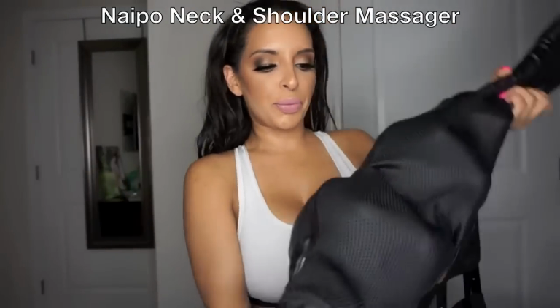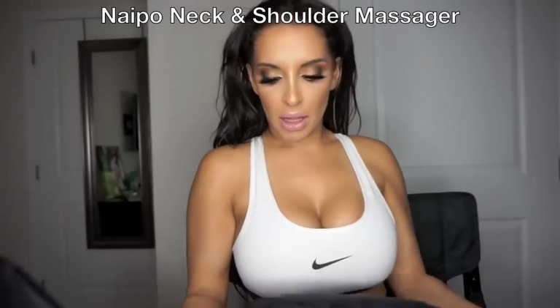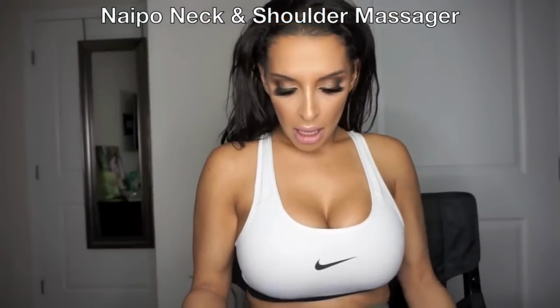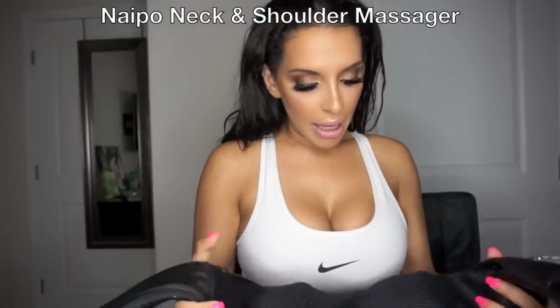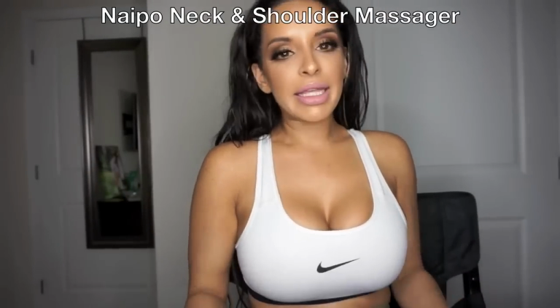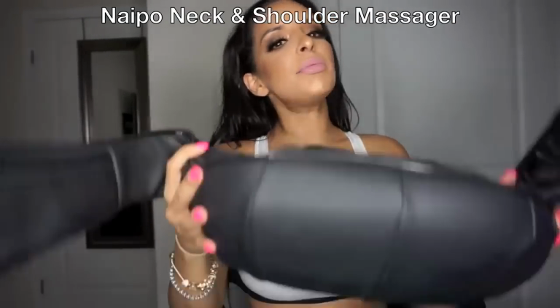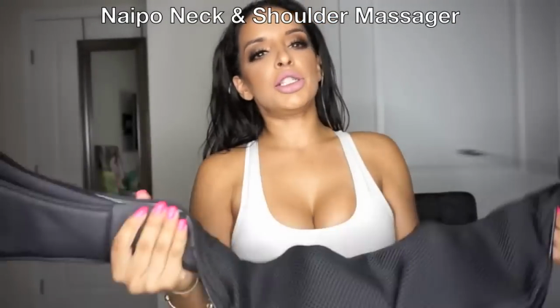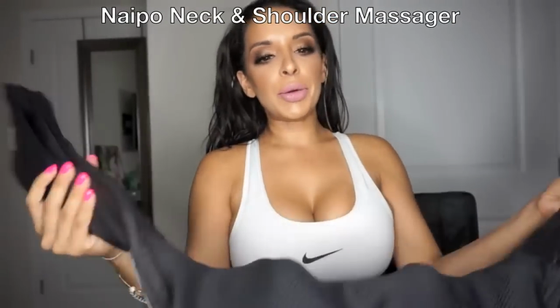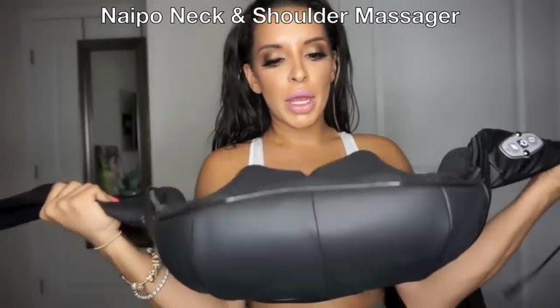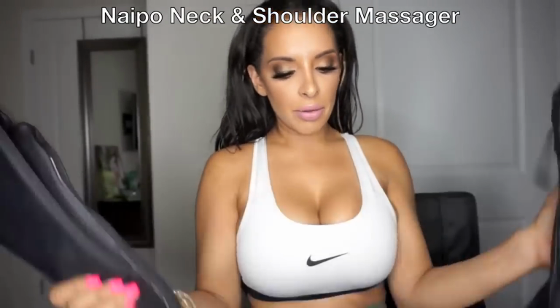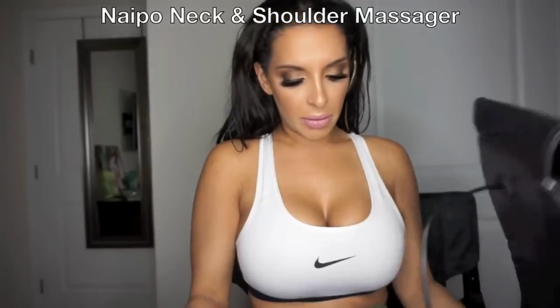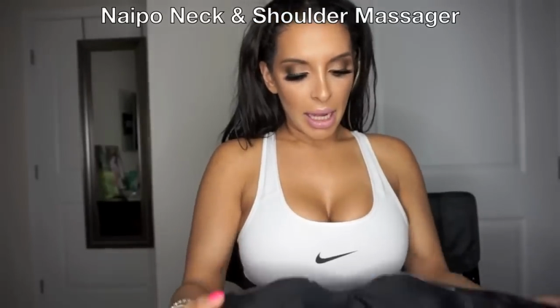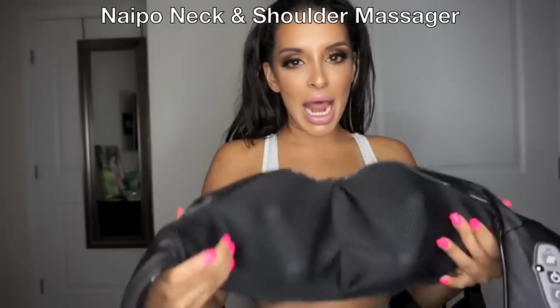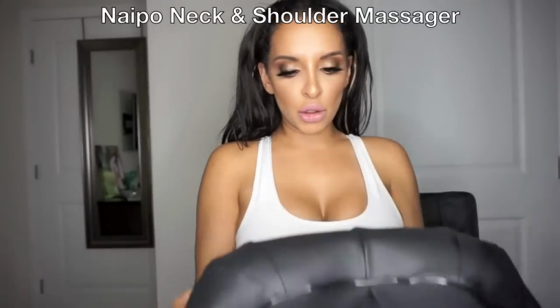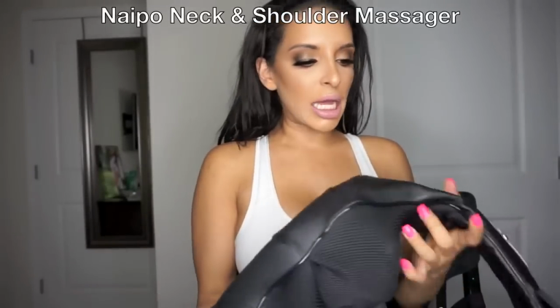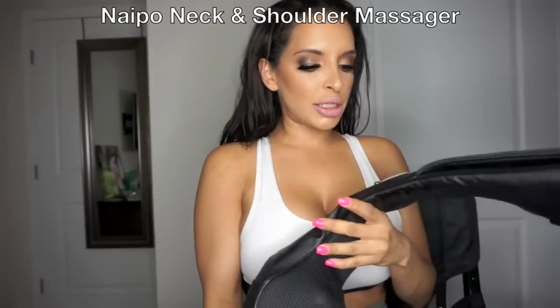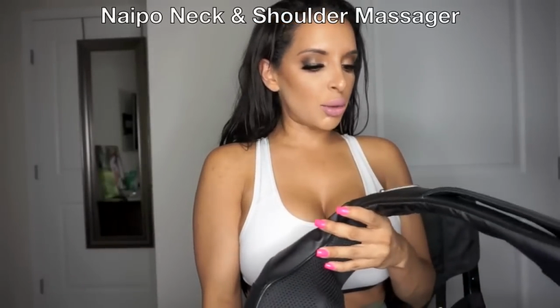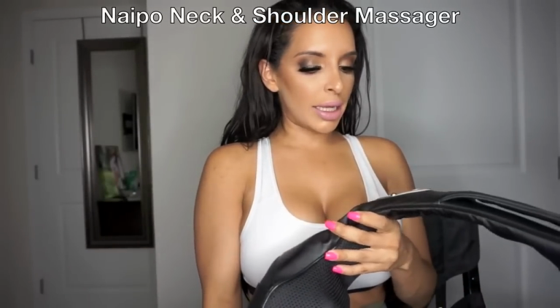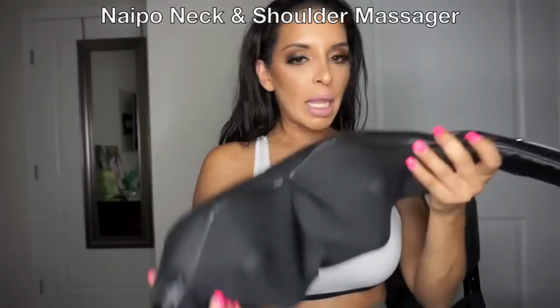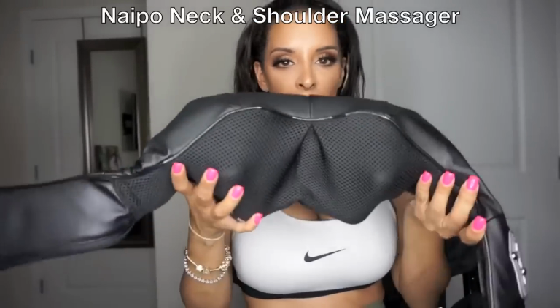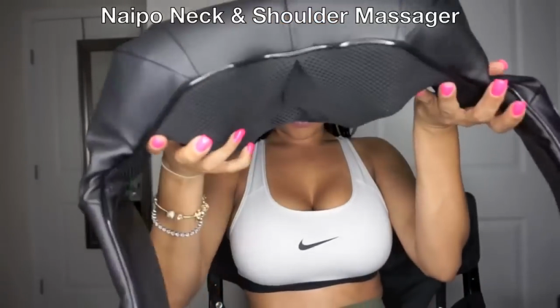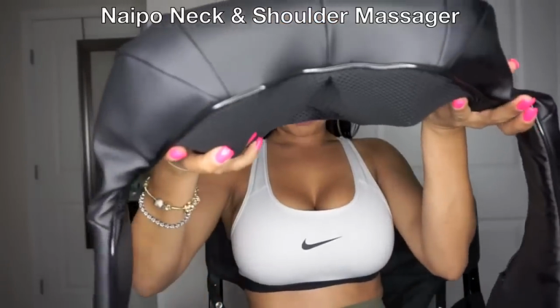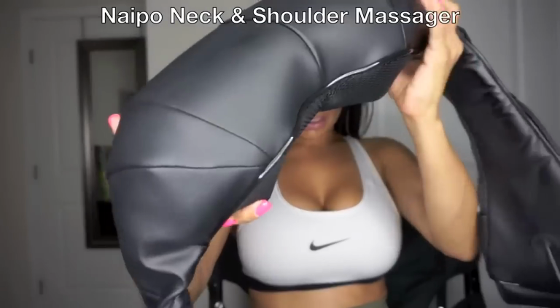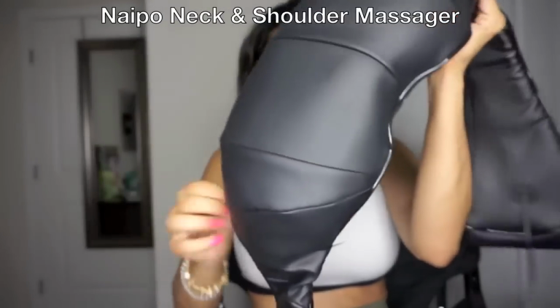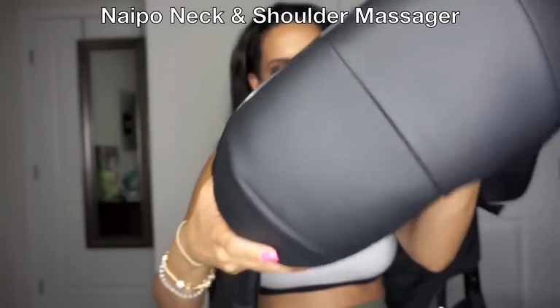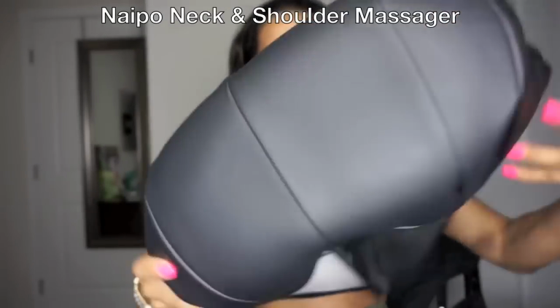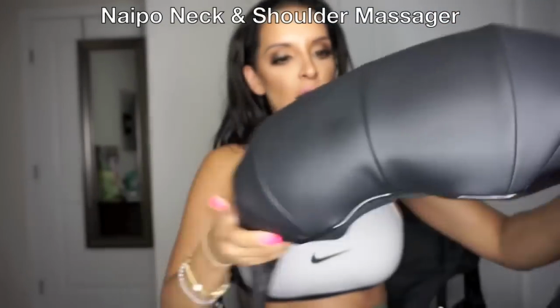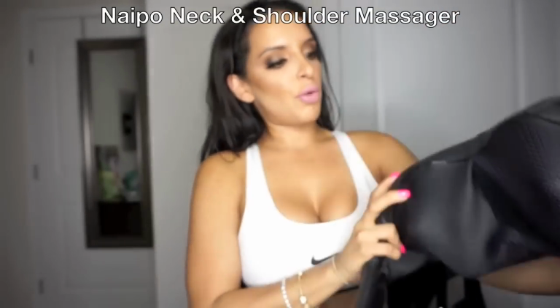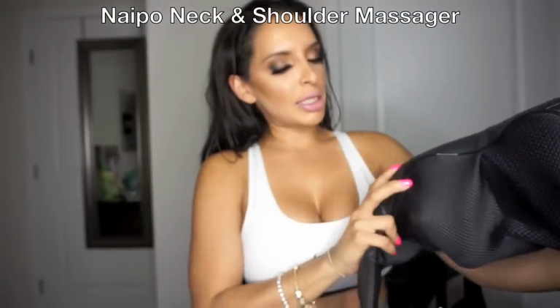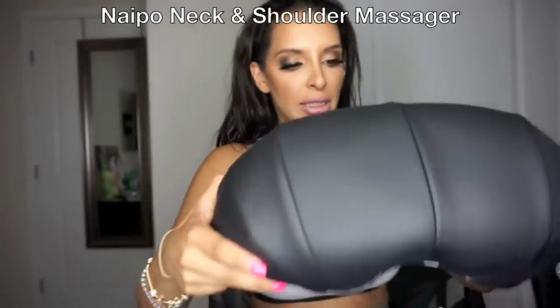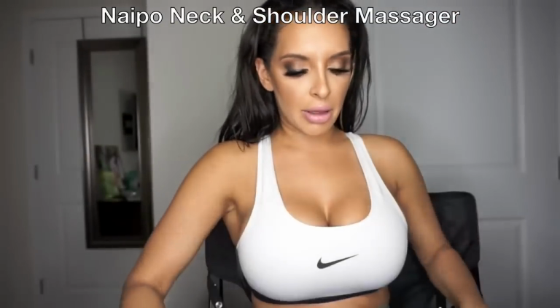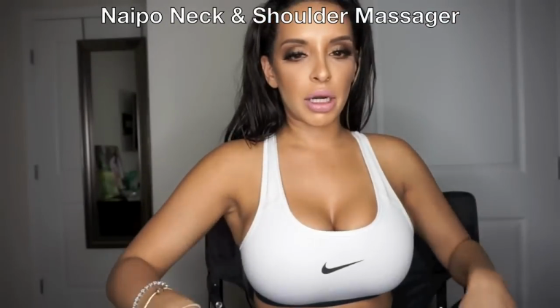Alright guys, I'm back and I got it out of the box. This is the massager — it's a neck and shoulder massager and it's also heated. It's actually pretty cool. I'm going to put it on for you guys so you can see how this works.